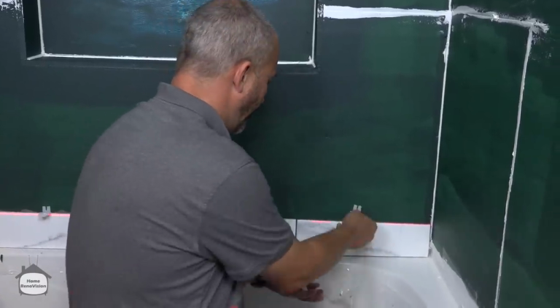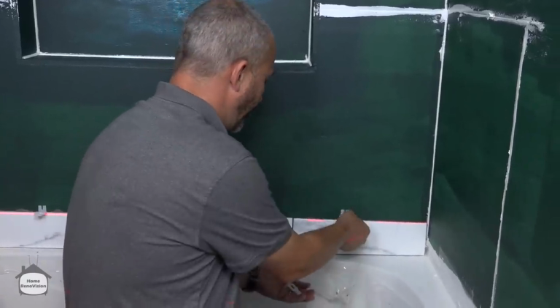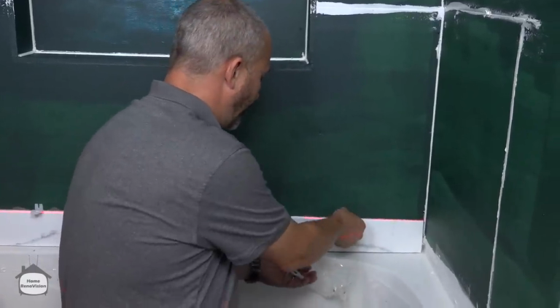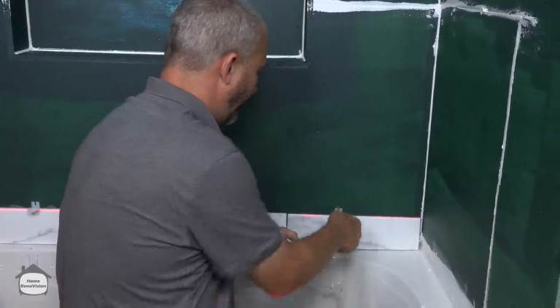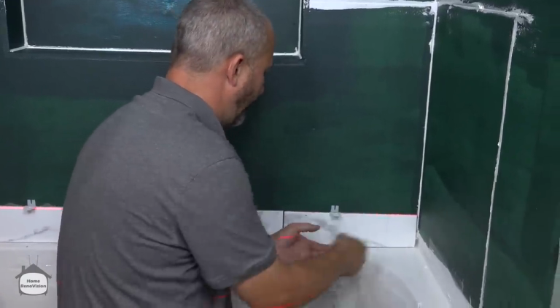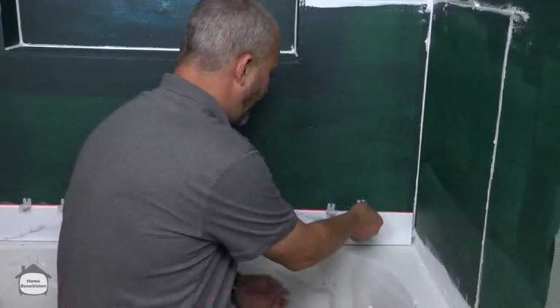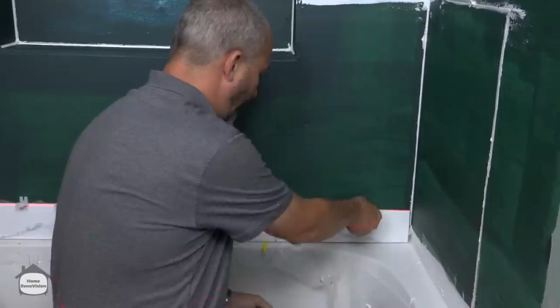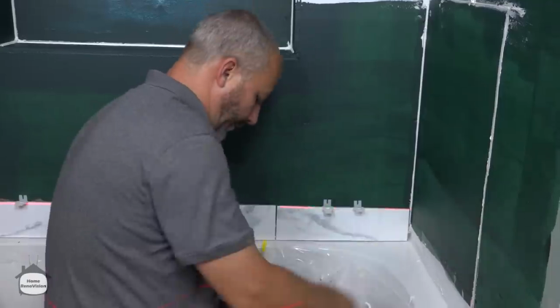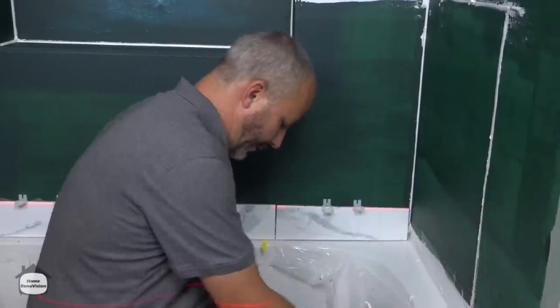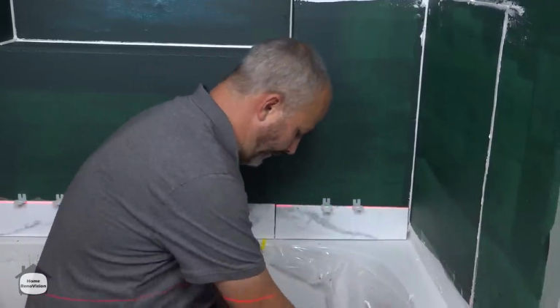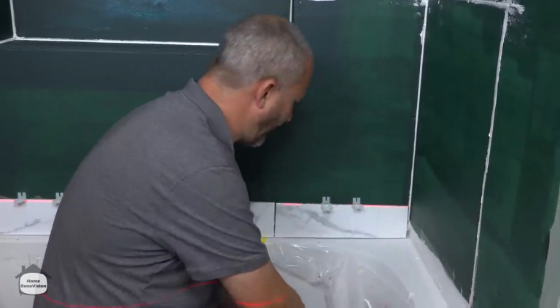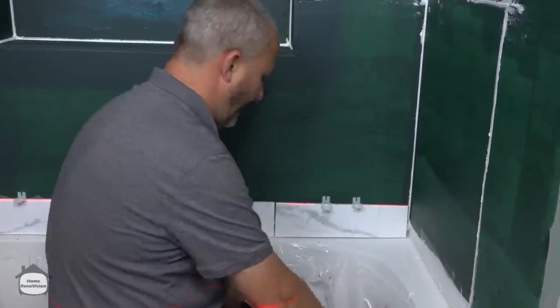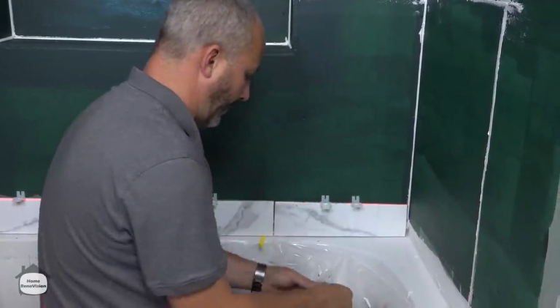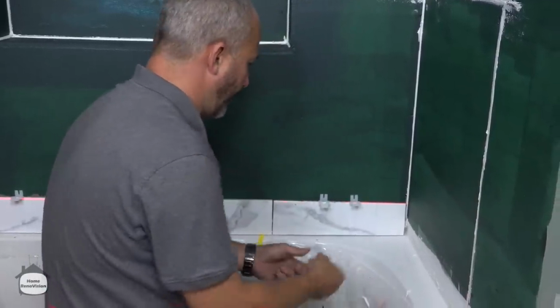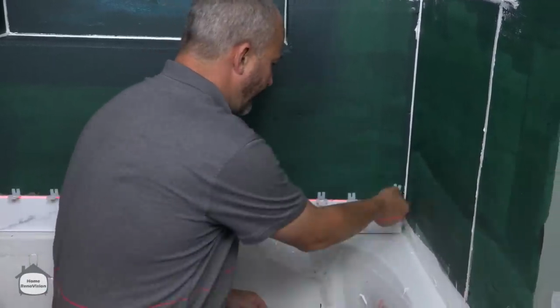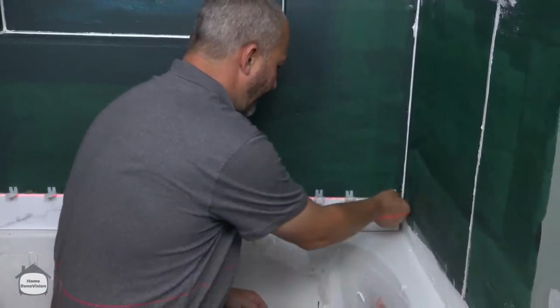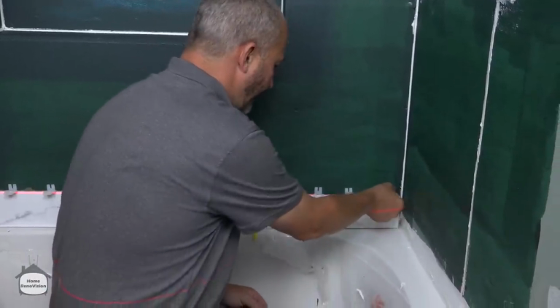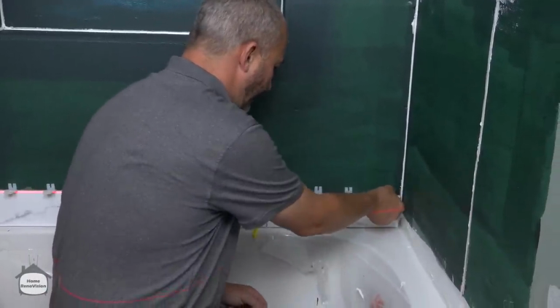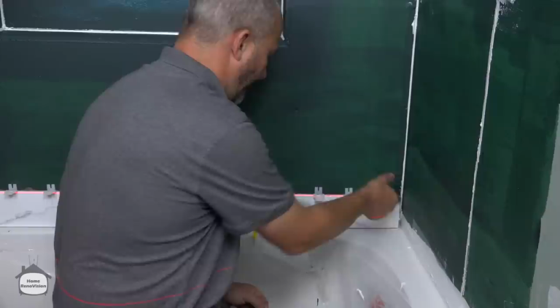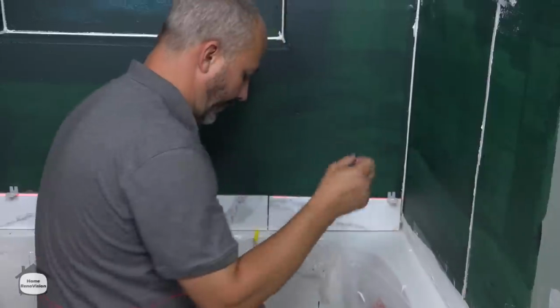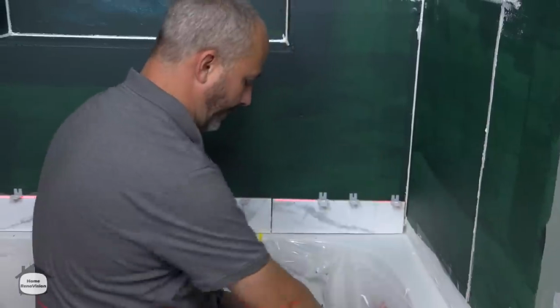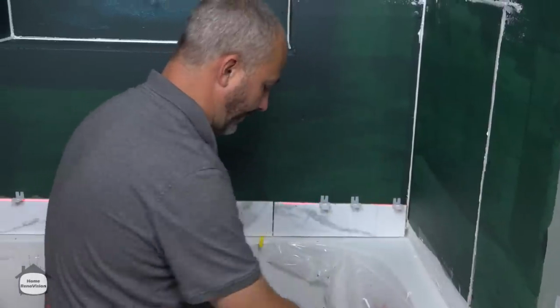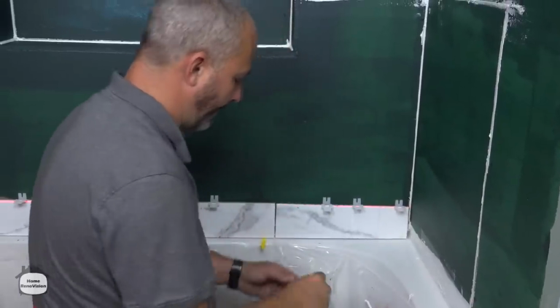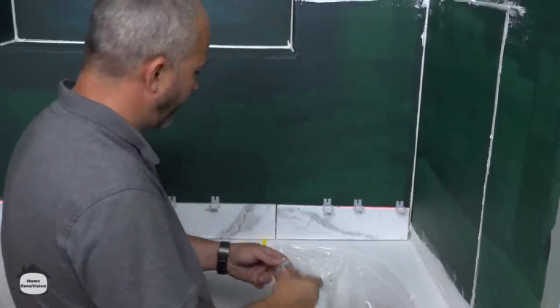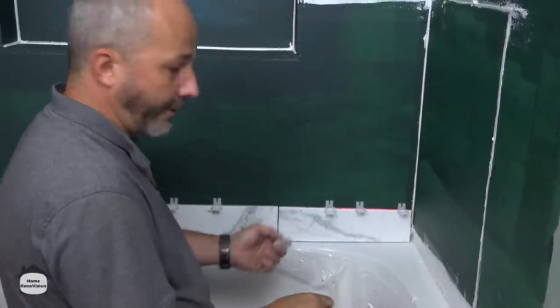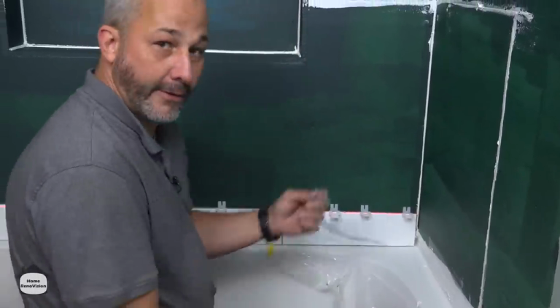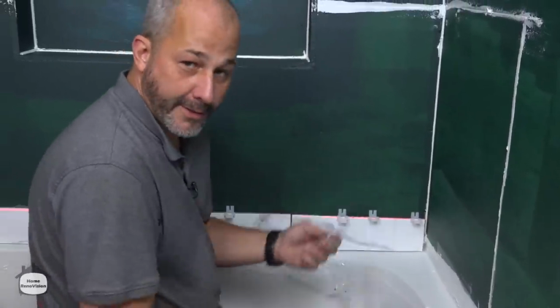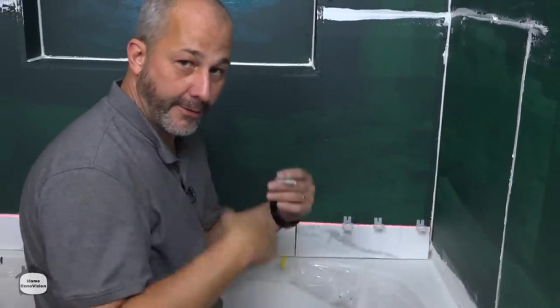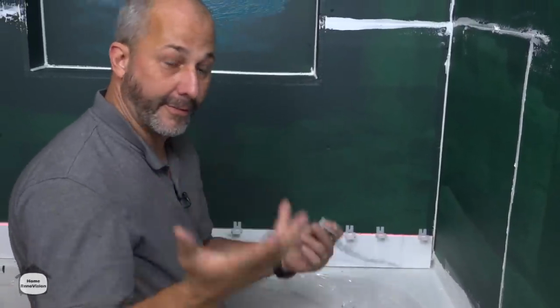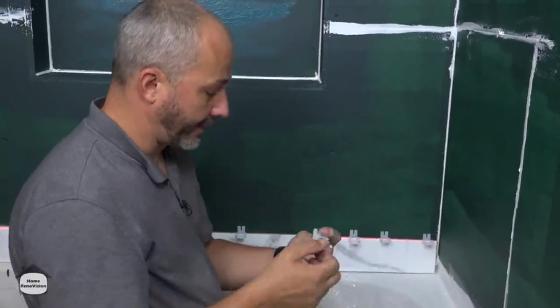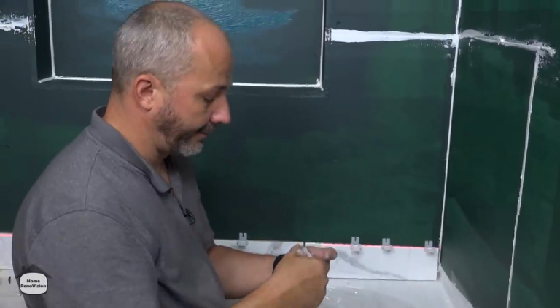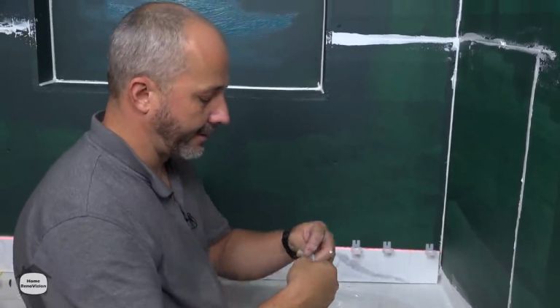We need one here, one there, and one in the corner. For anybody watching who's not familiar with this kind of leveling system — this just sits here, and when everything is done and dry it just breaks right off and stays in behind the wall.